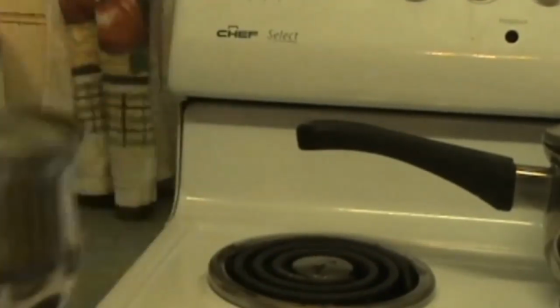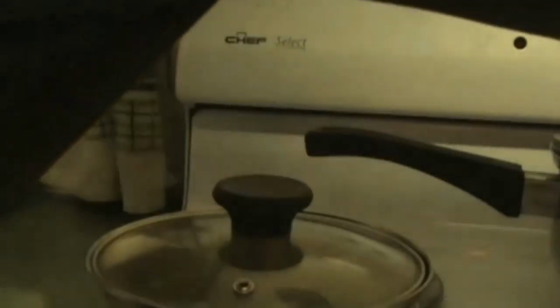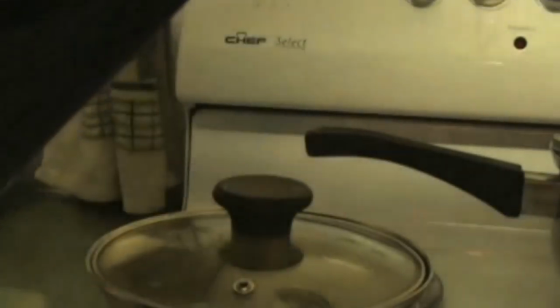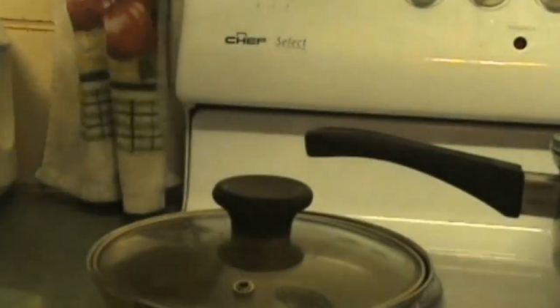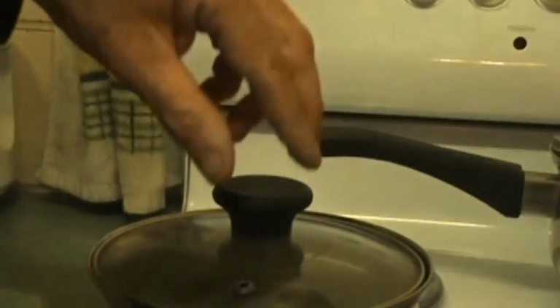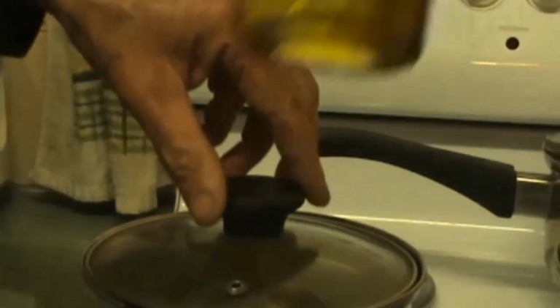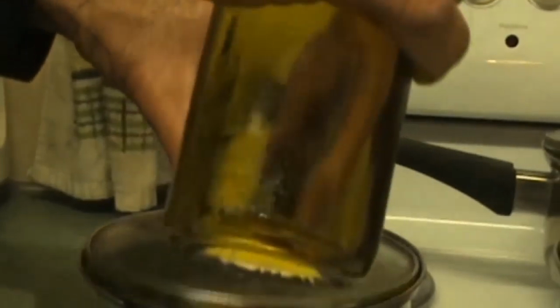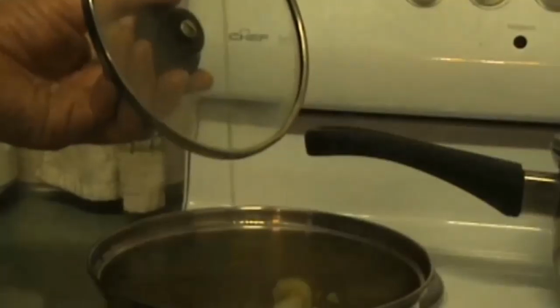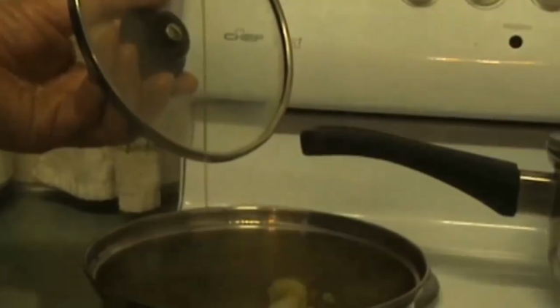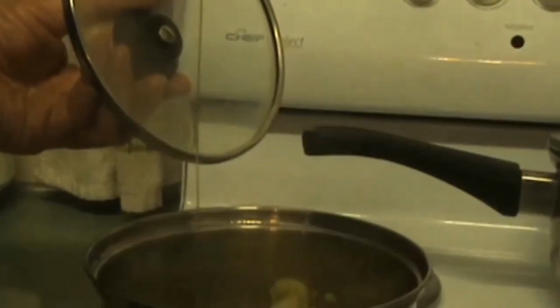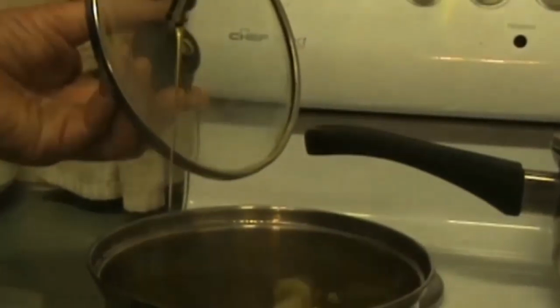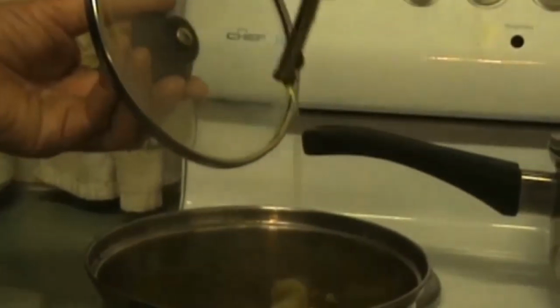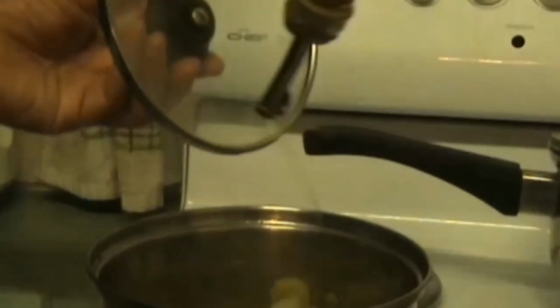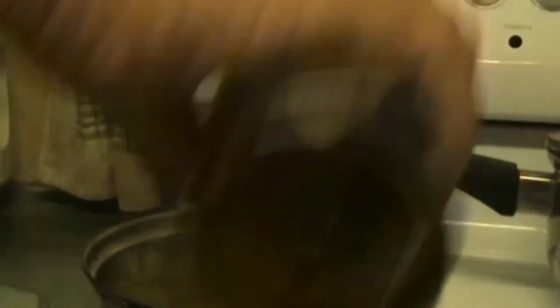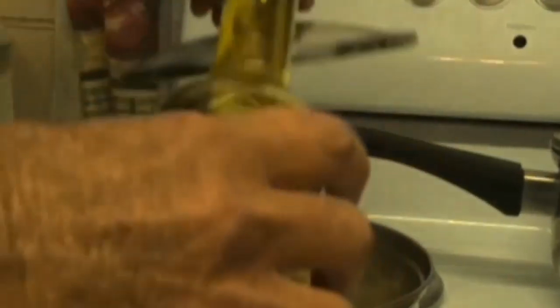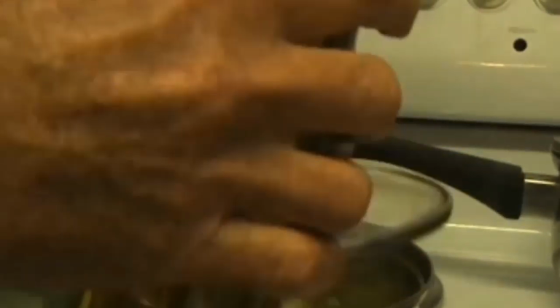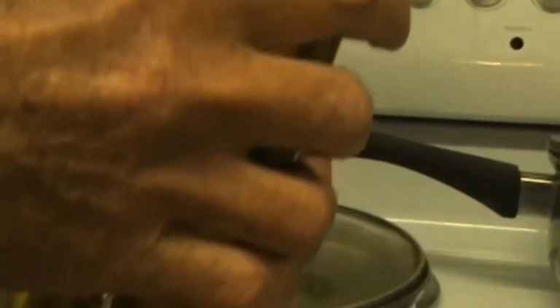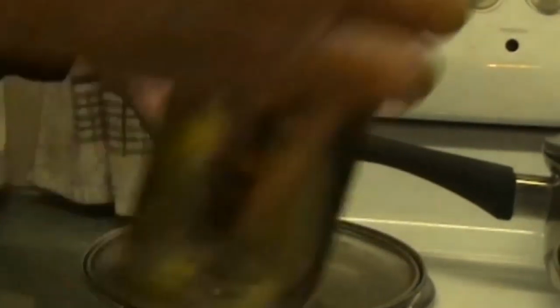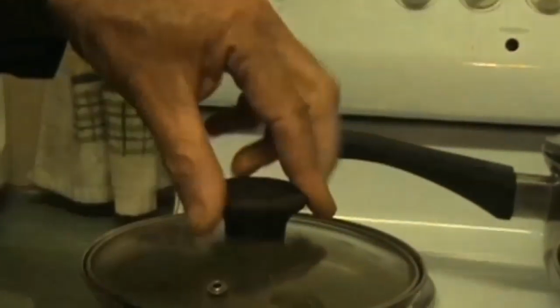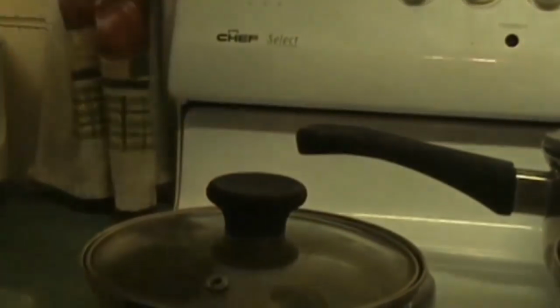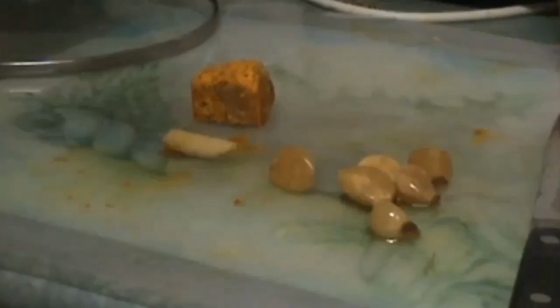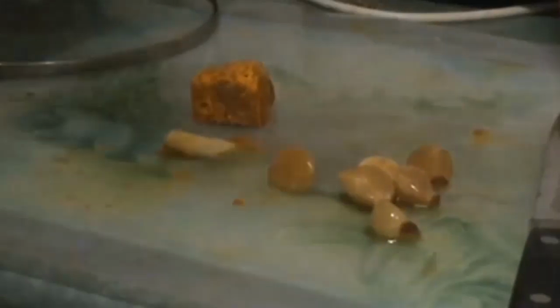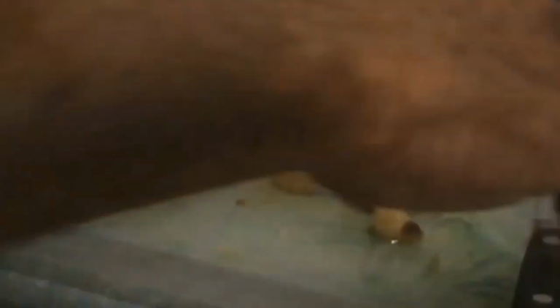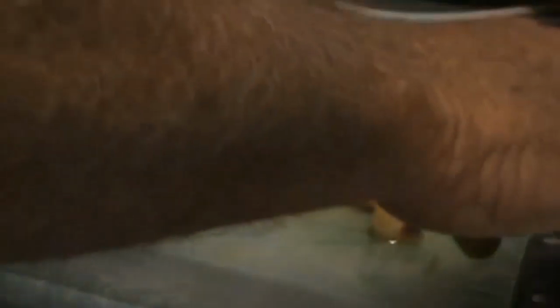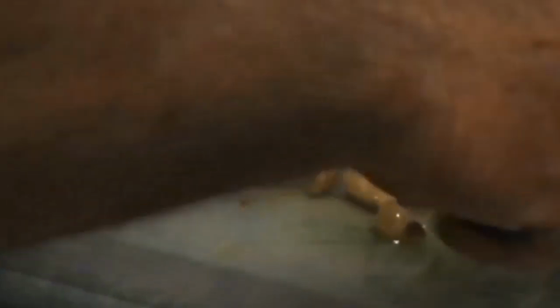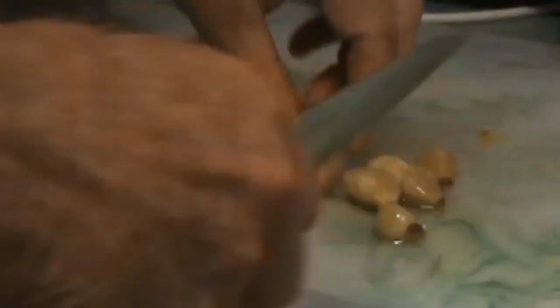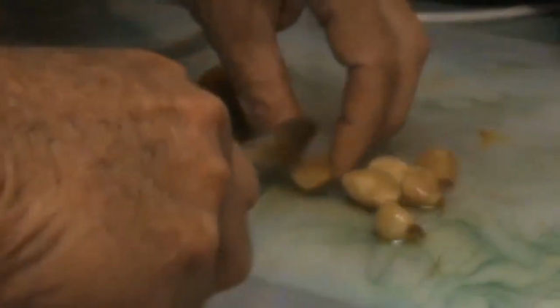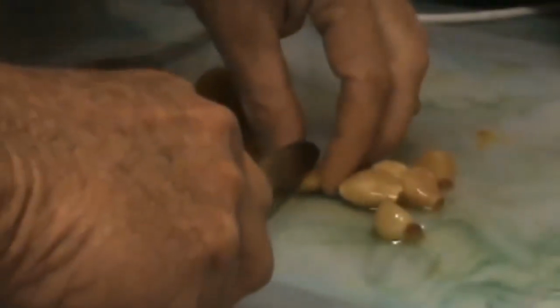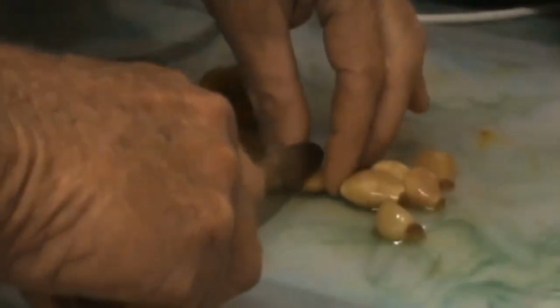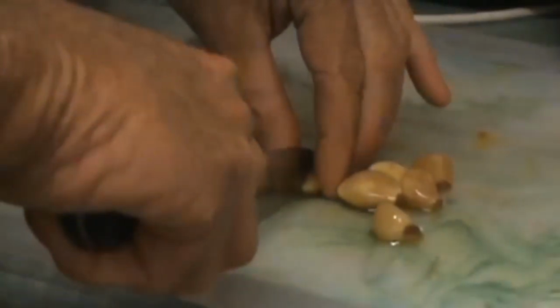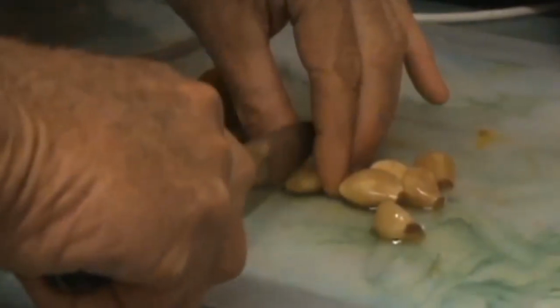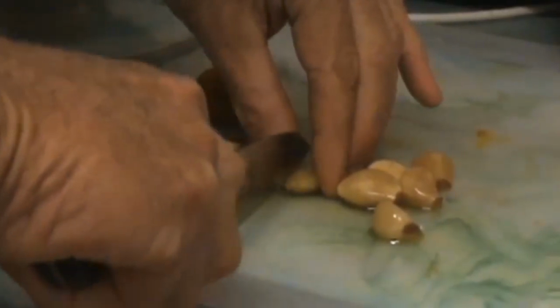Put a little bit of olive oil in there and leave the heat on for about another minute. I'll have six garlic cloves — I'm just going to chop them up fairly small.